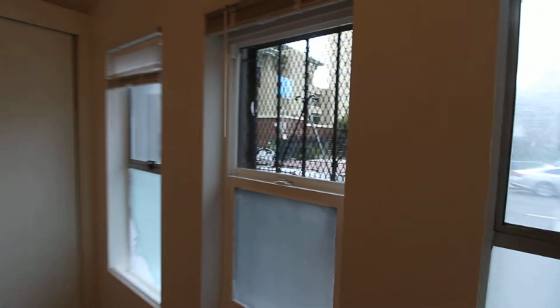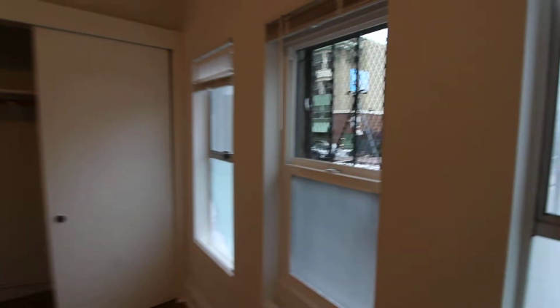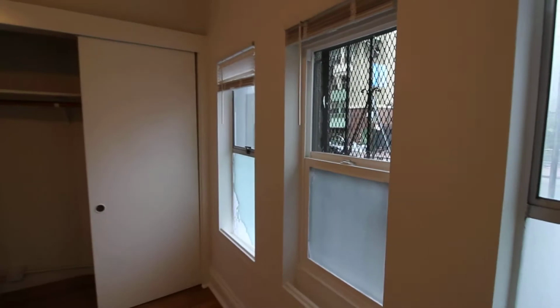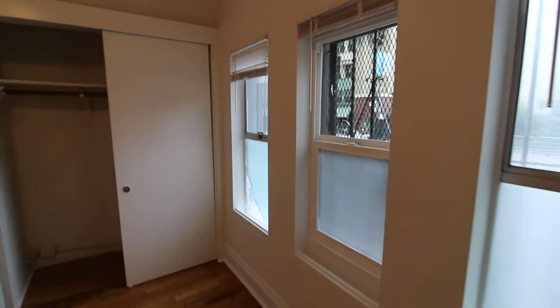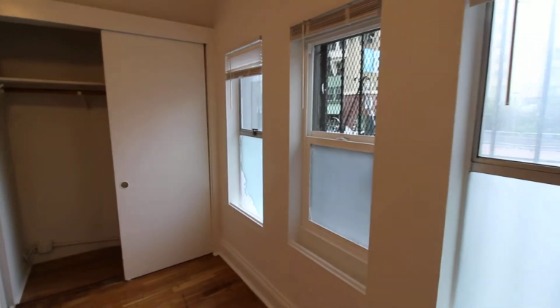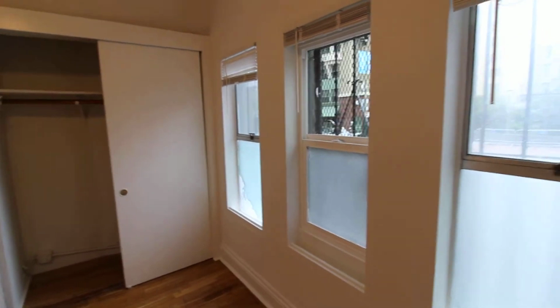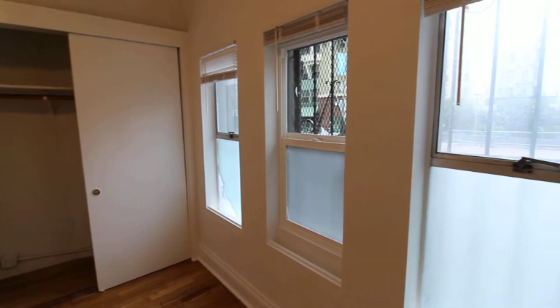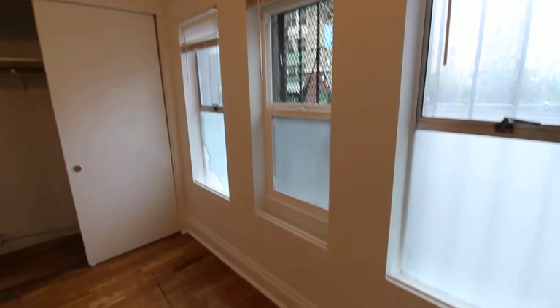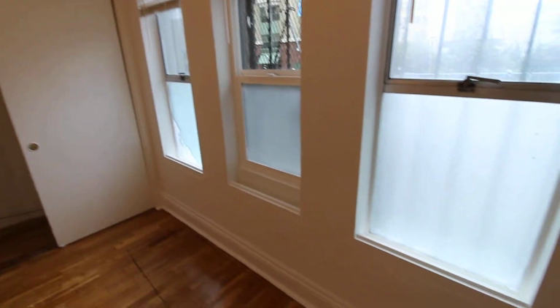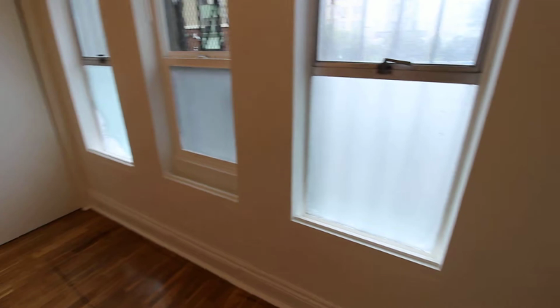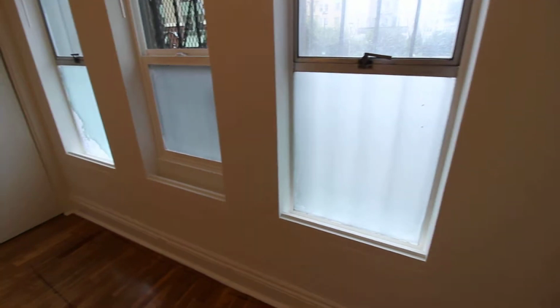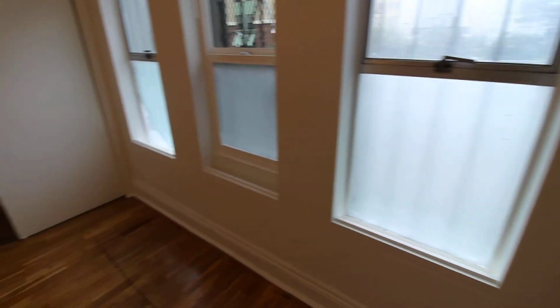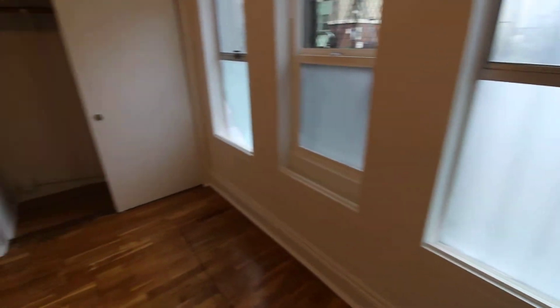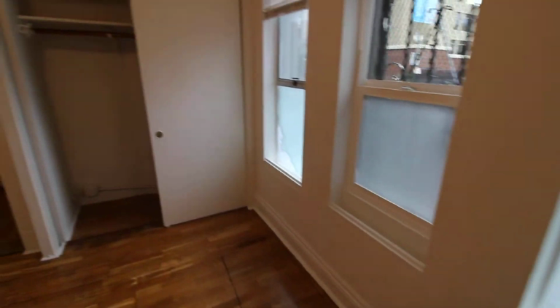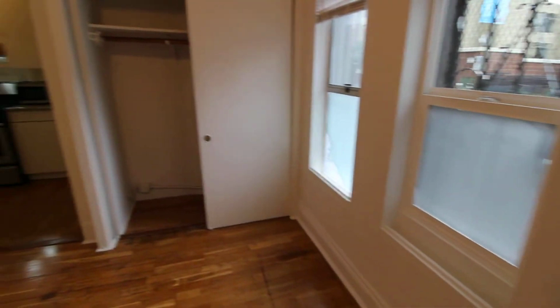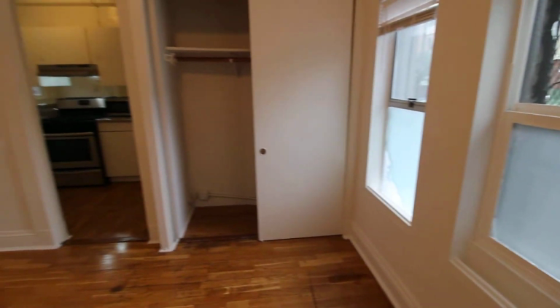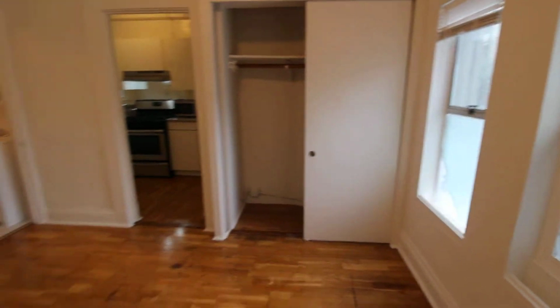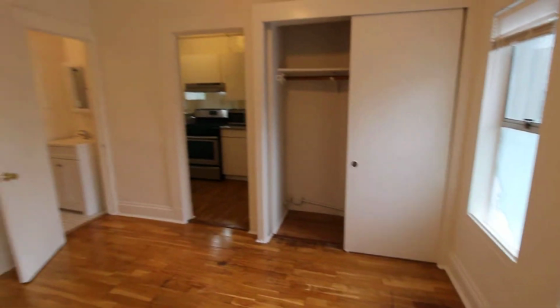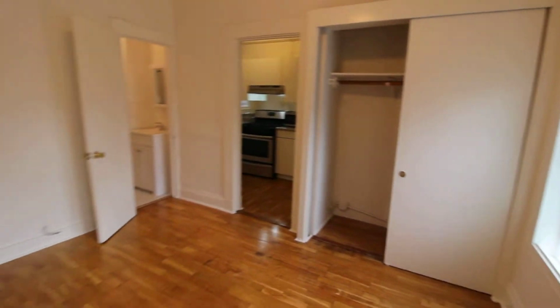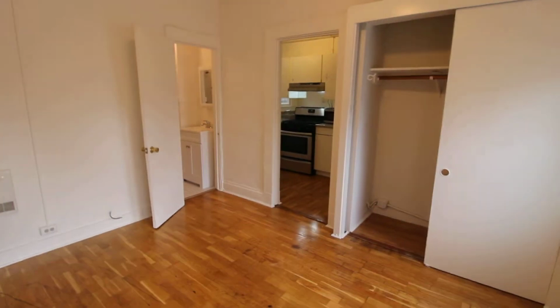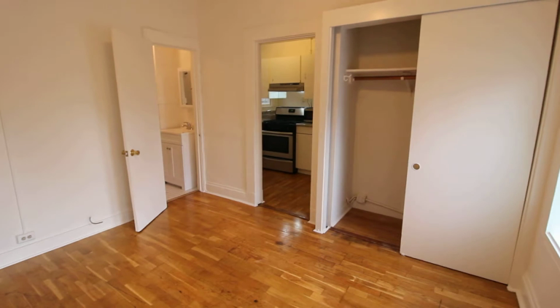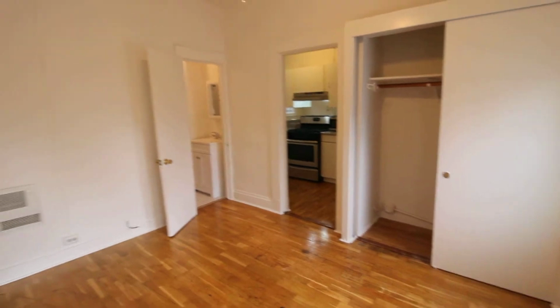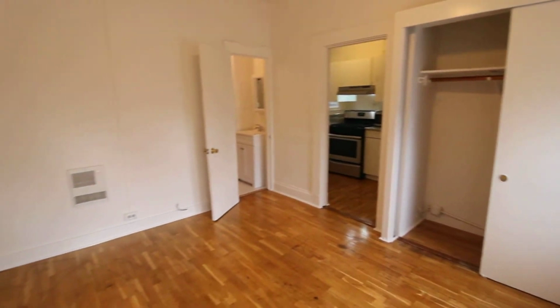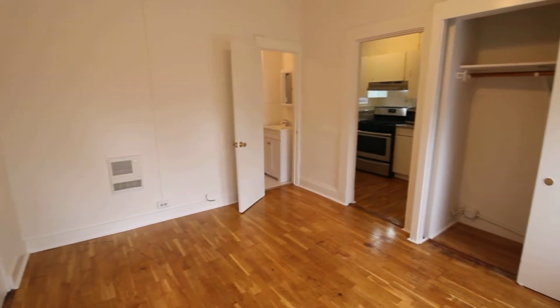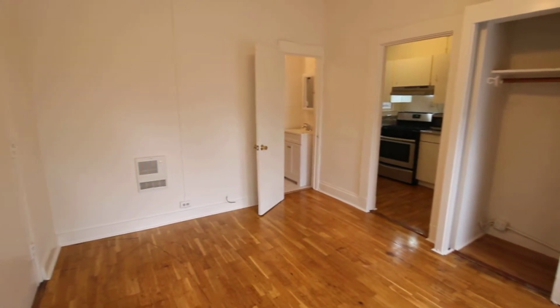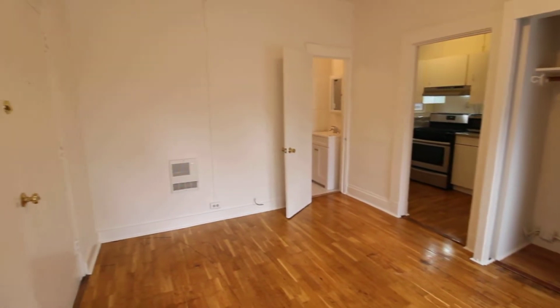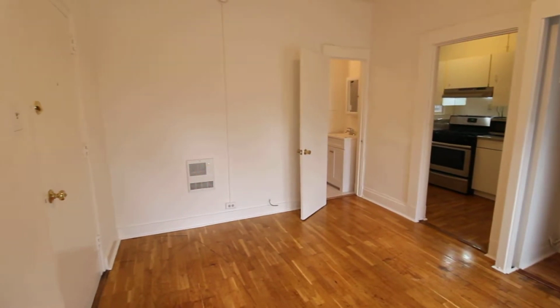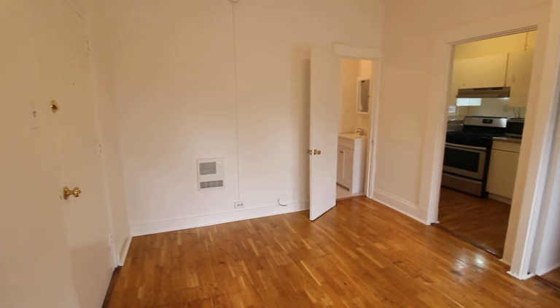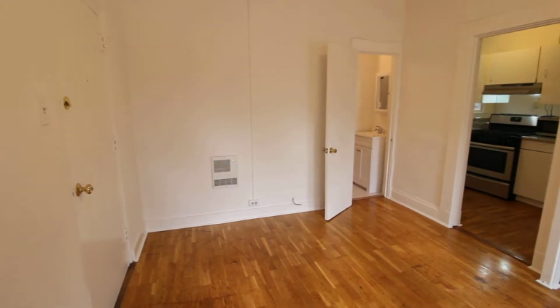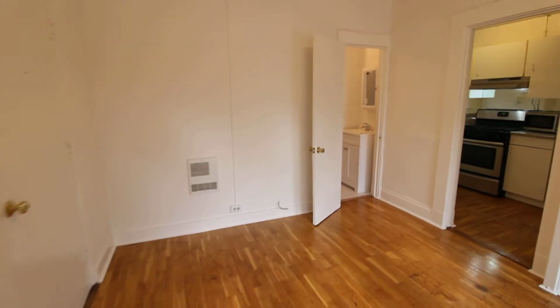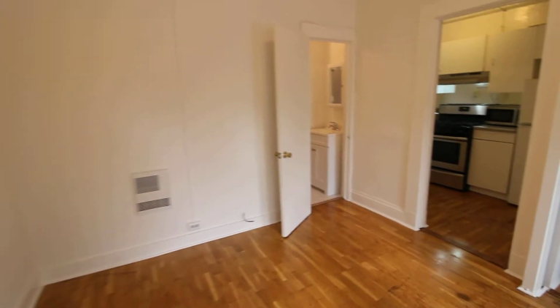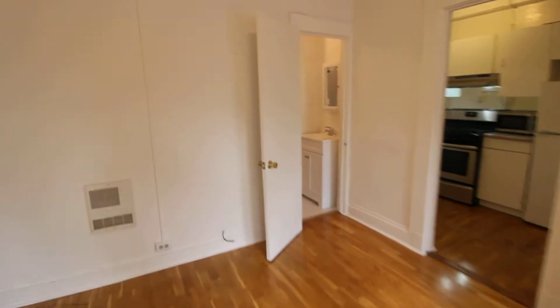We are first floor, but this unit gets tons of great natural light. It's foggy today, but the sun is amazing because we're facing south. We do have window film on the bottom half of the windows because we are first floor, so it gives you some privacy if people are walking by on the street.